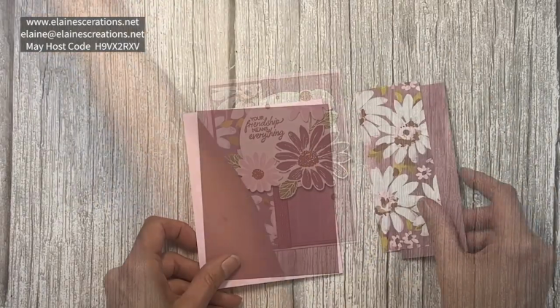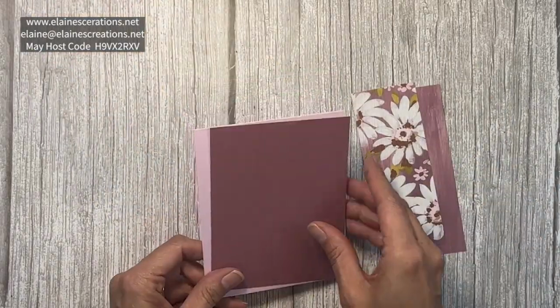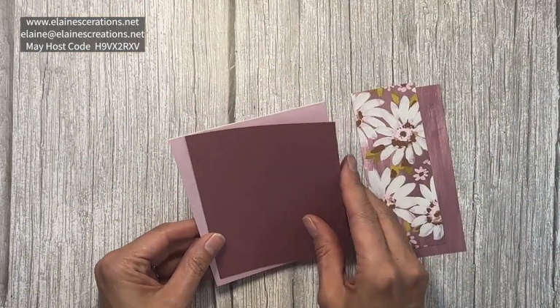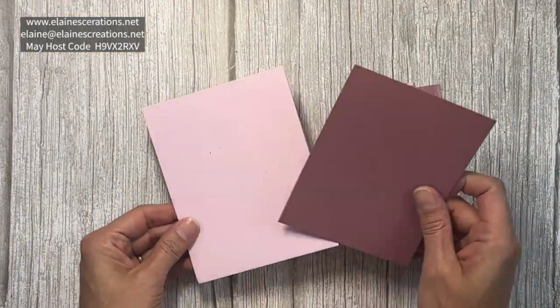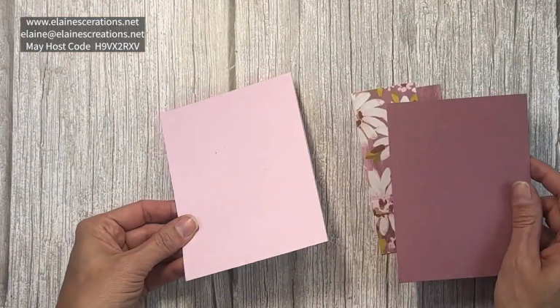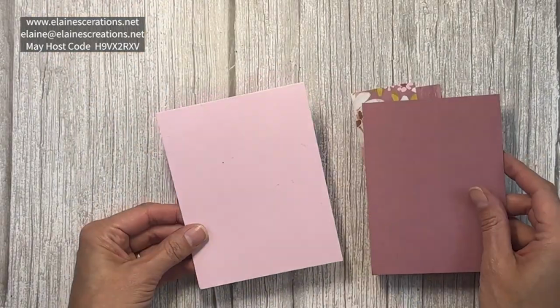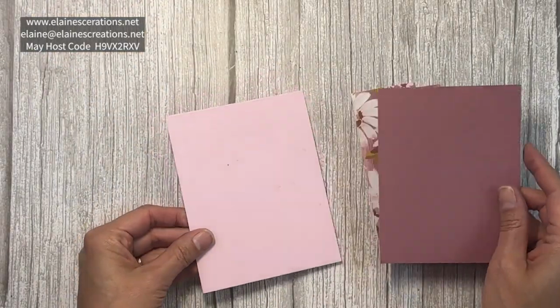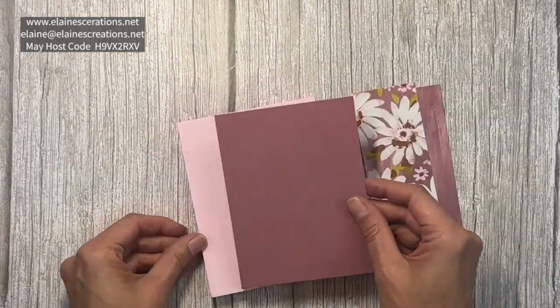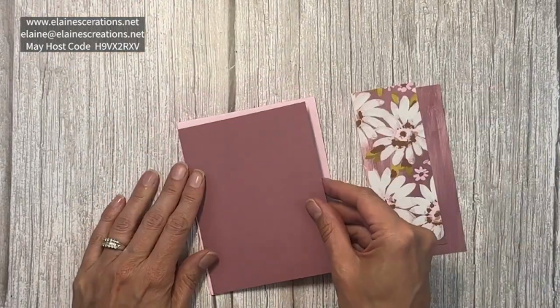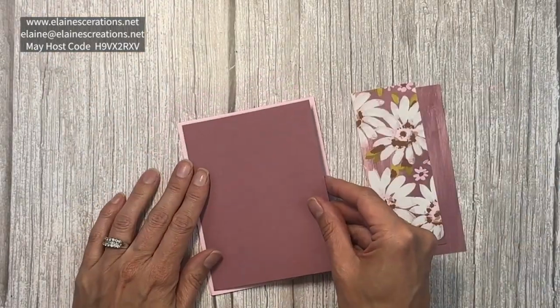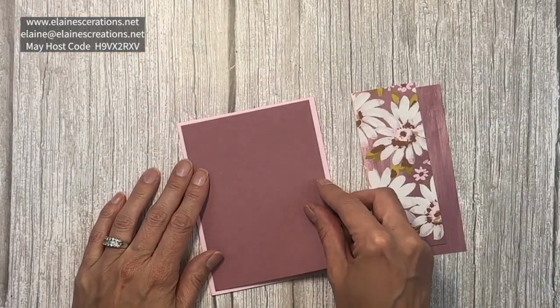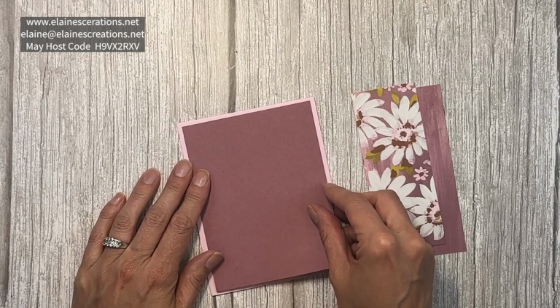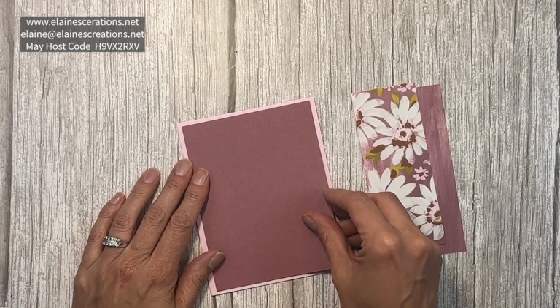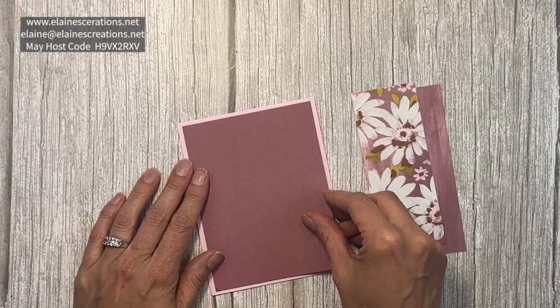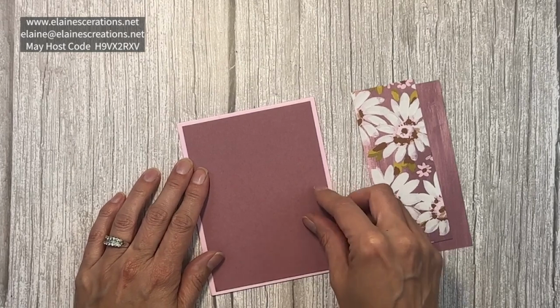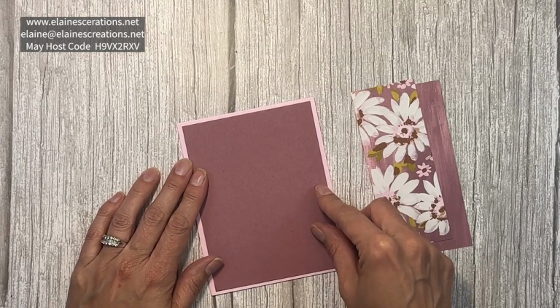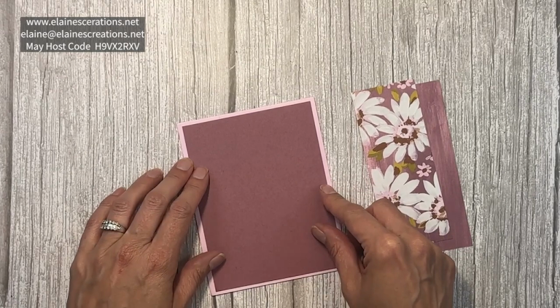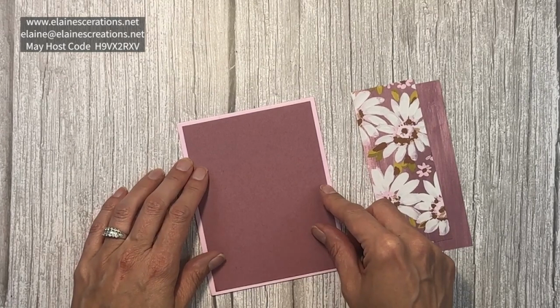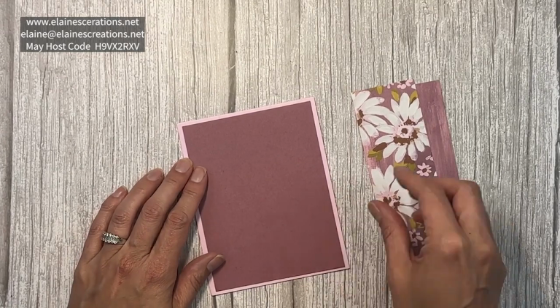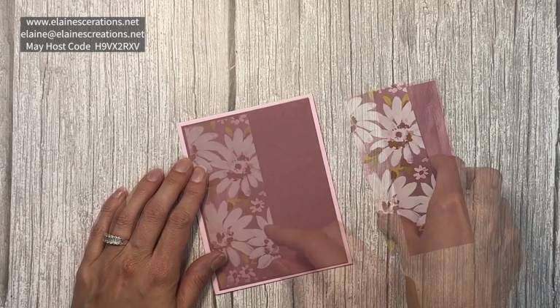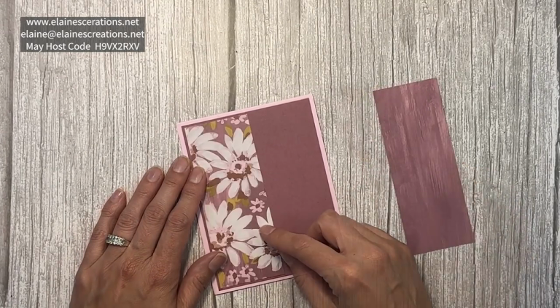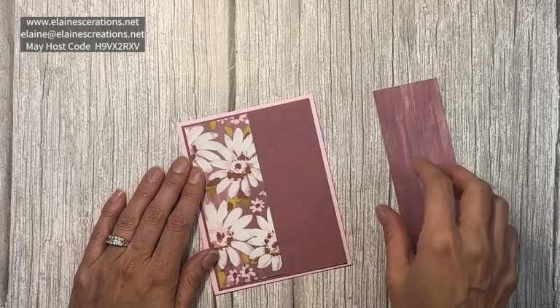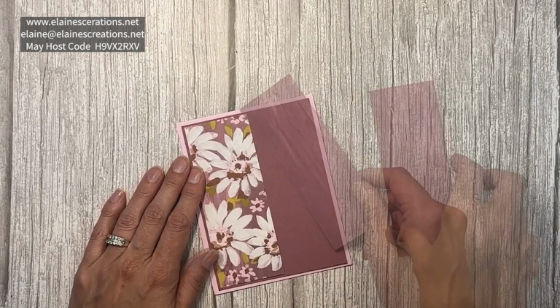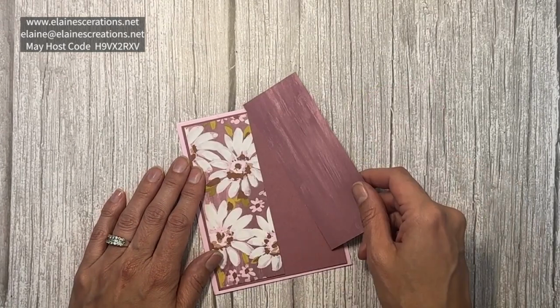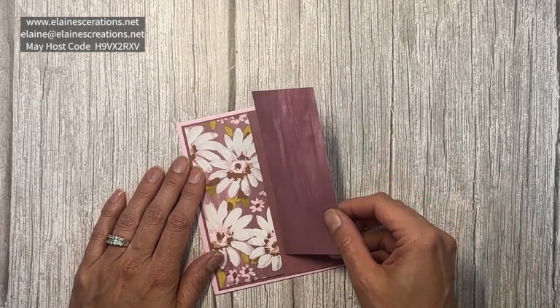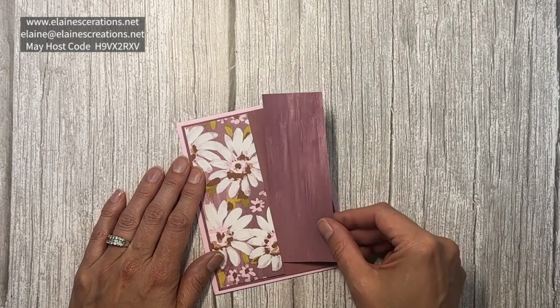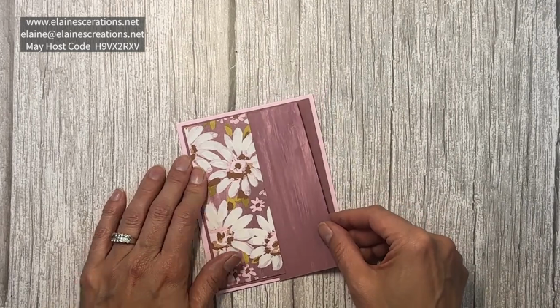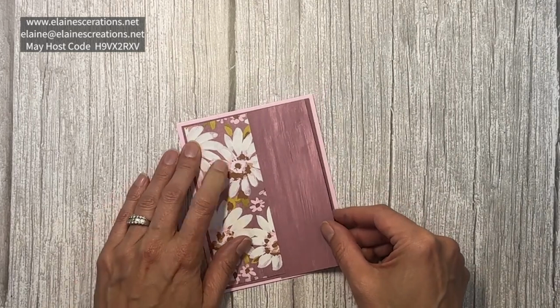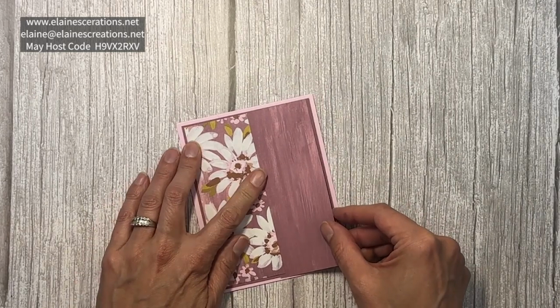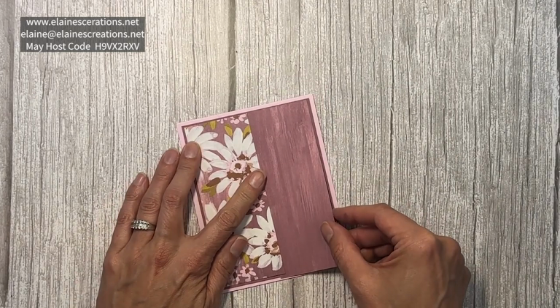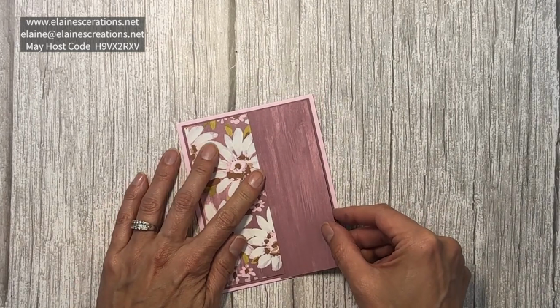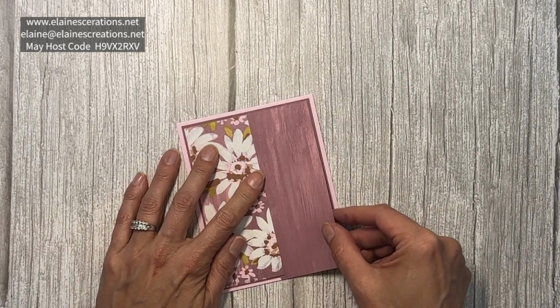To start, I have a bubble bath card base, and I have a Moody Mauve layer that is four by five and a quarter. This piece is two and three eighths, as well as this one.